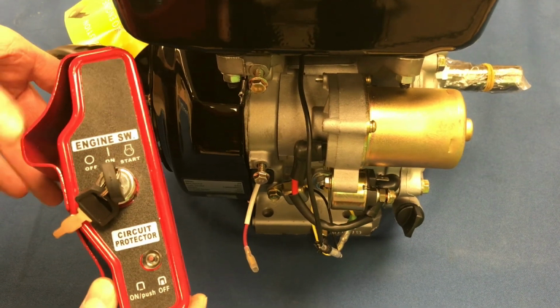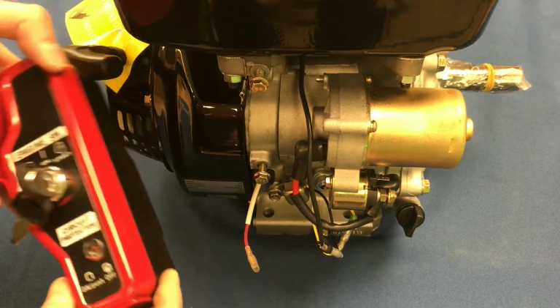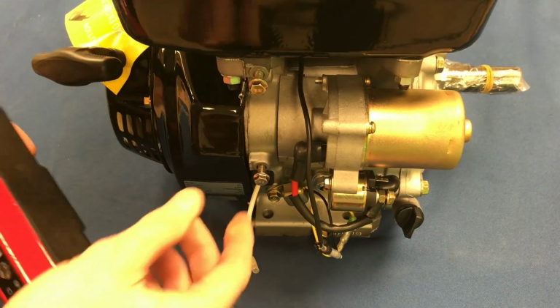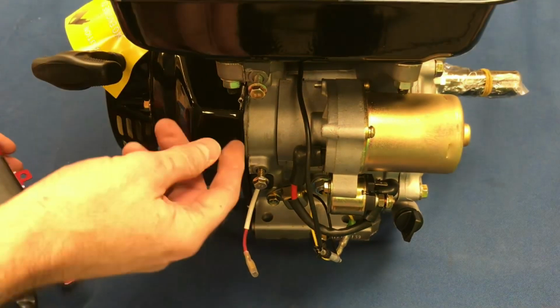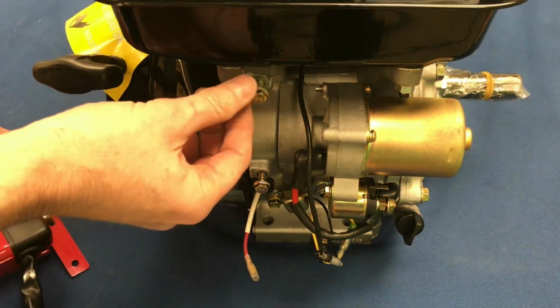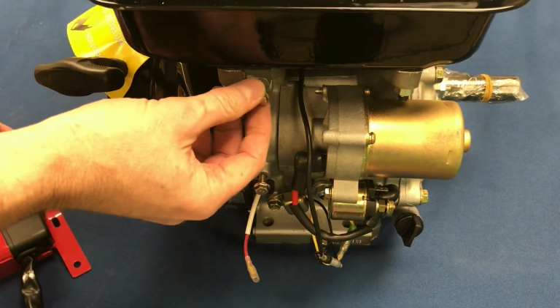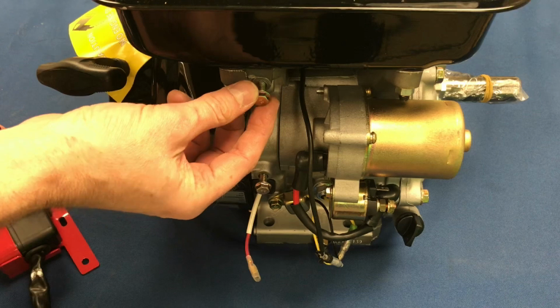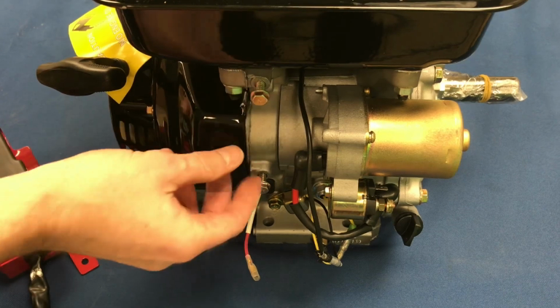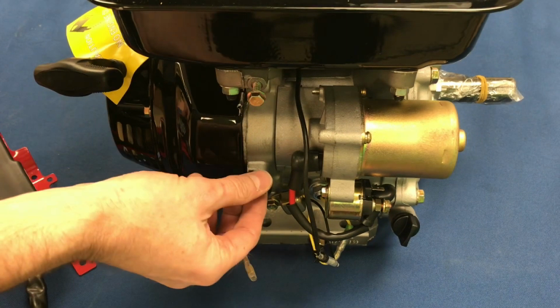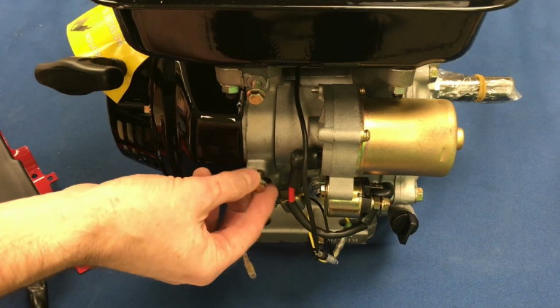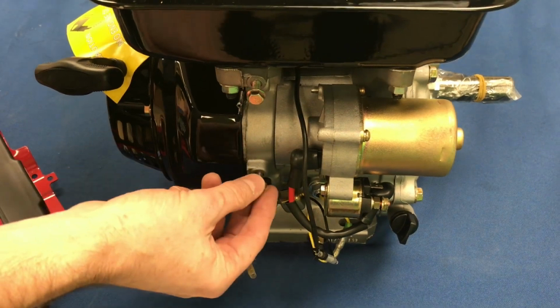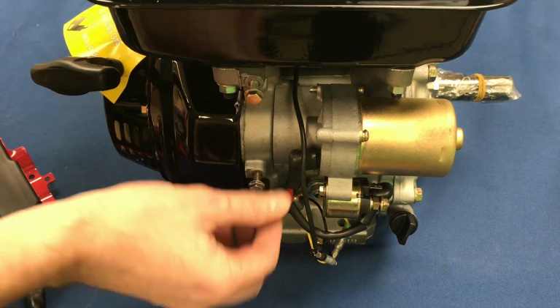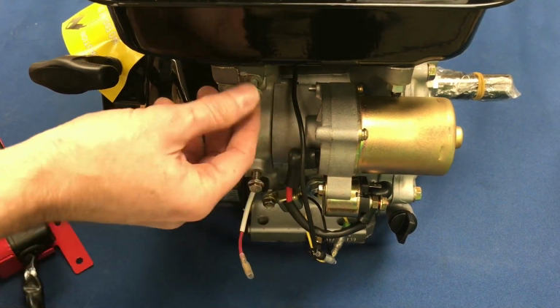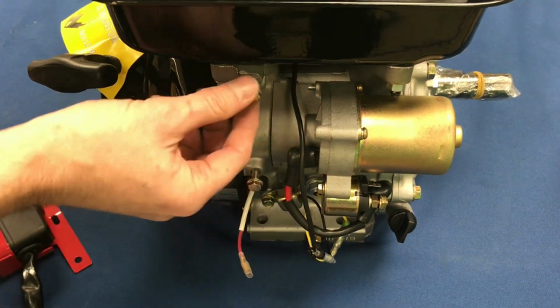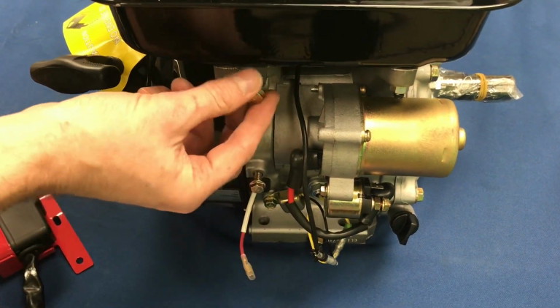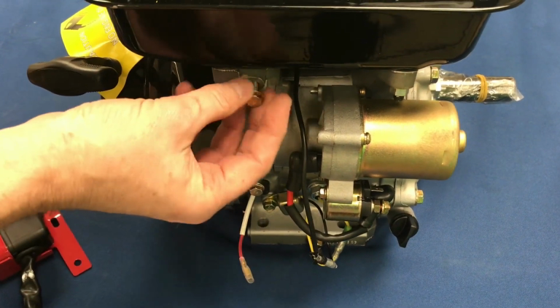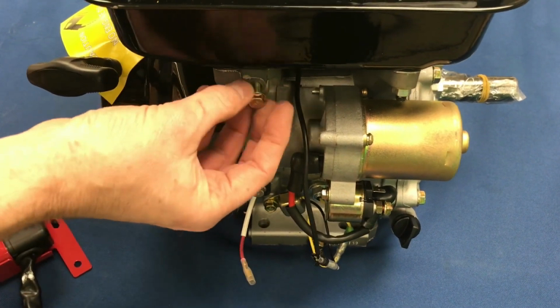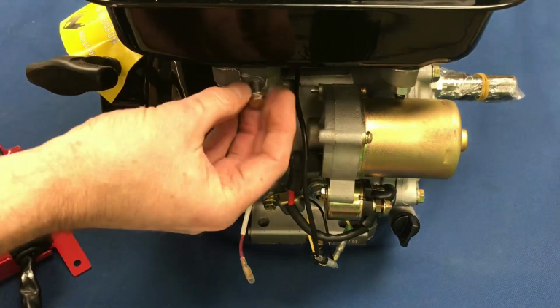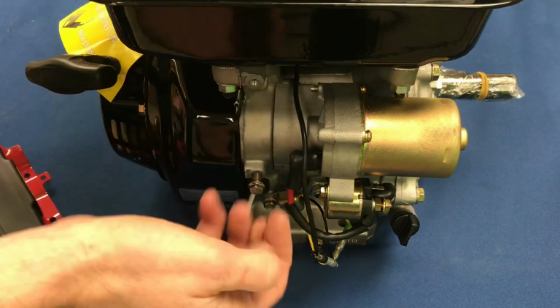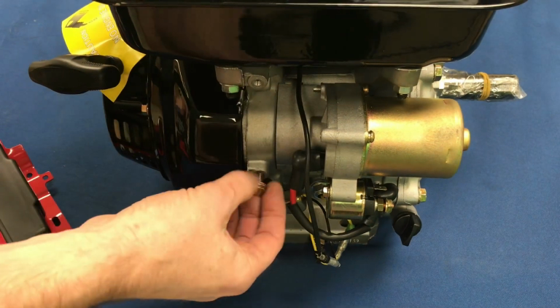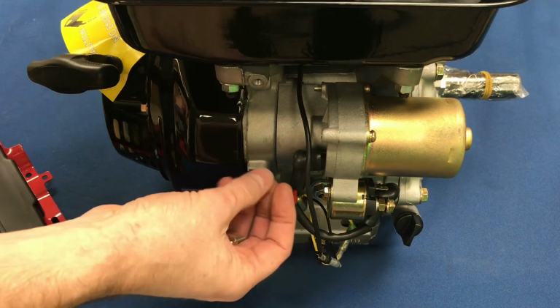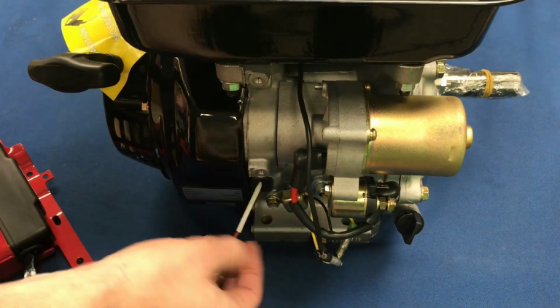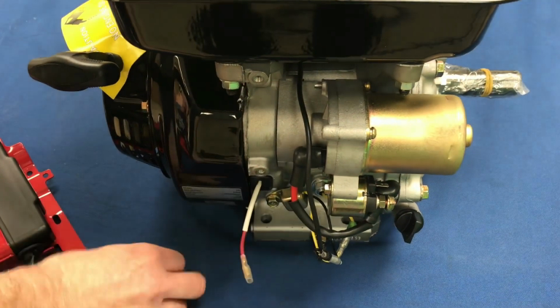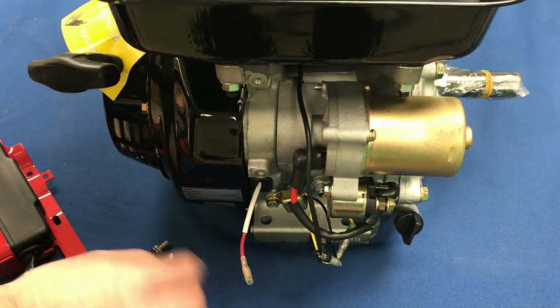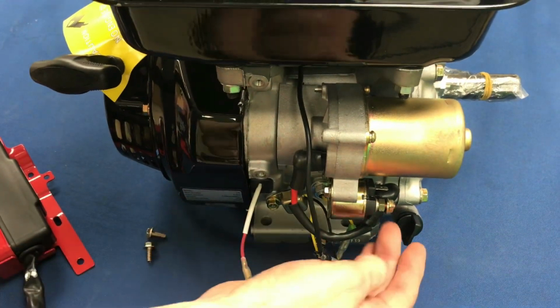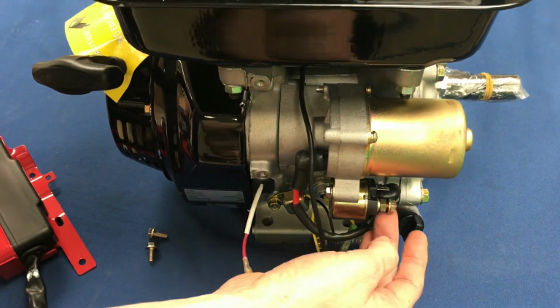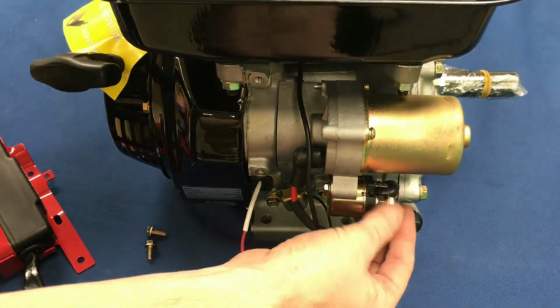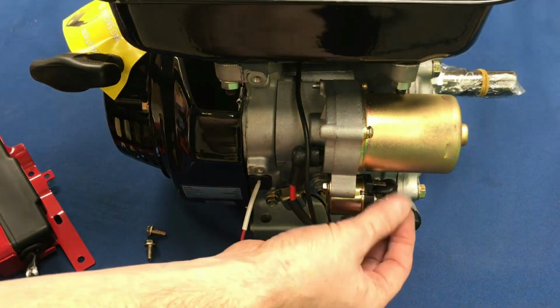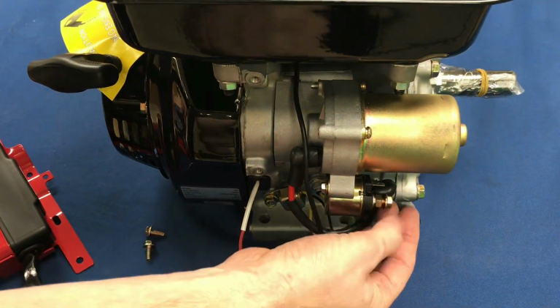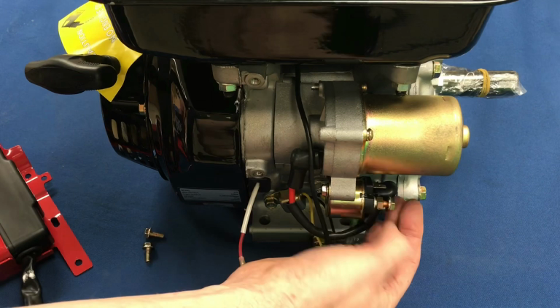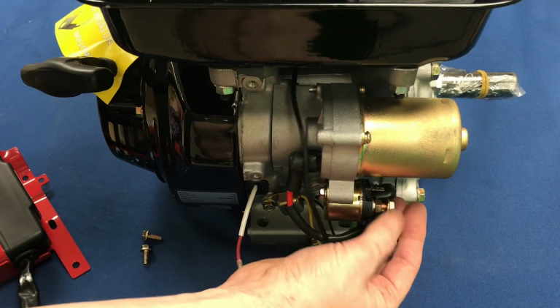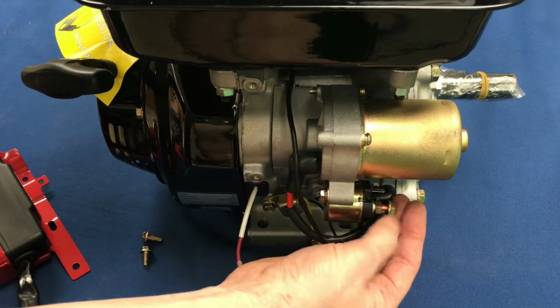First of all, we've pre-loosened these bolts just to make things a little quicker on the video. You're going to want to take these two bolts immediately right out of the engine, and then the nut on the back here — just take that off as well.